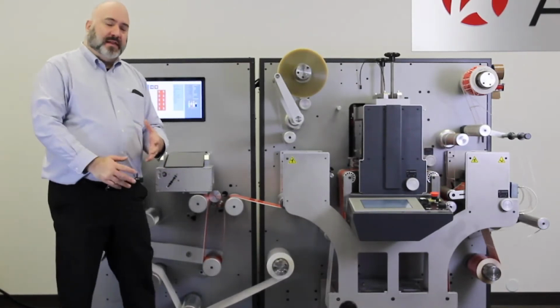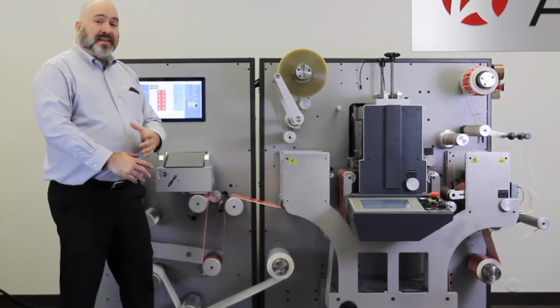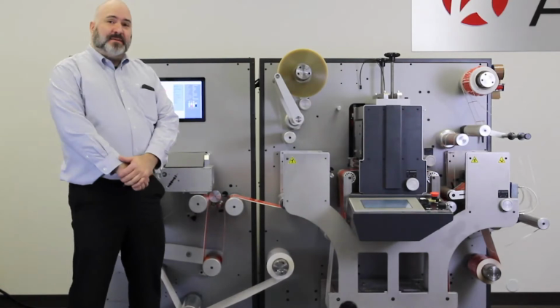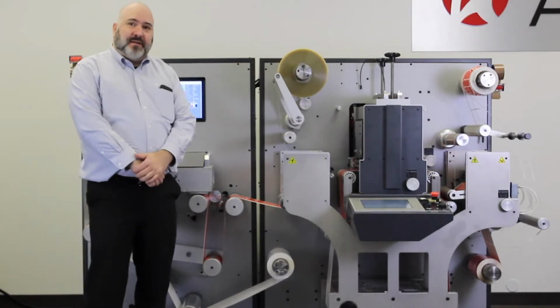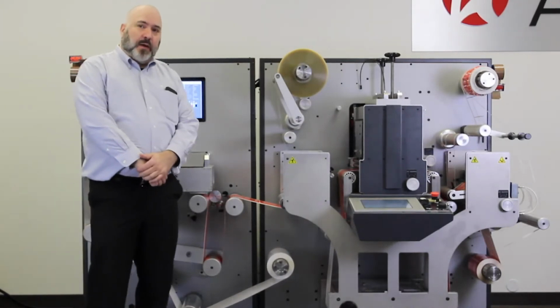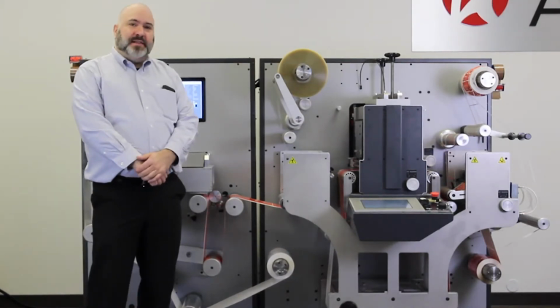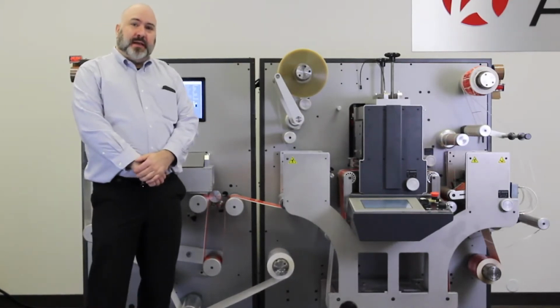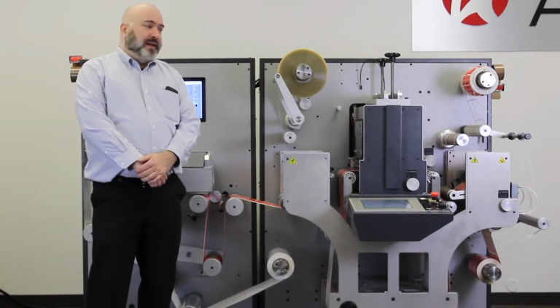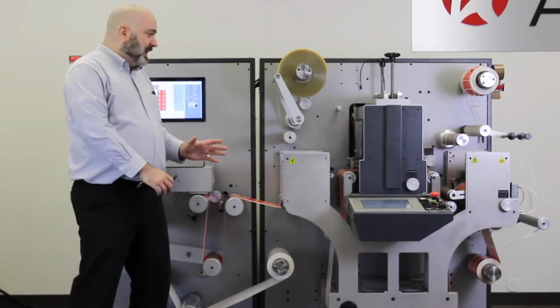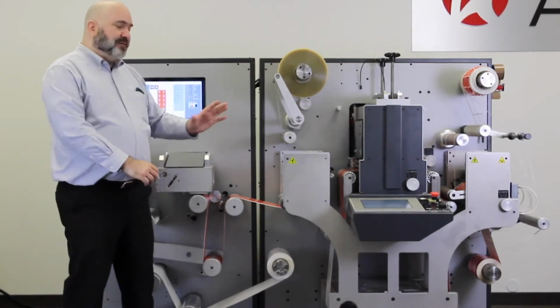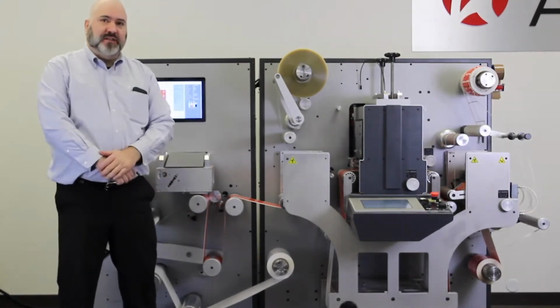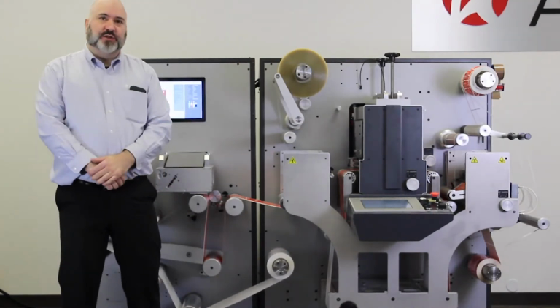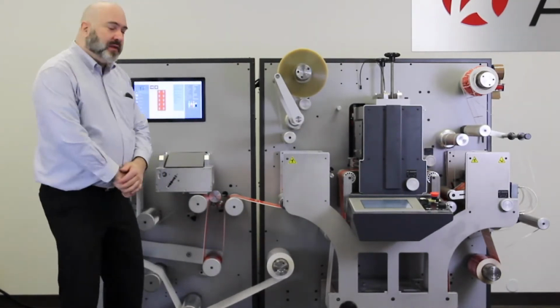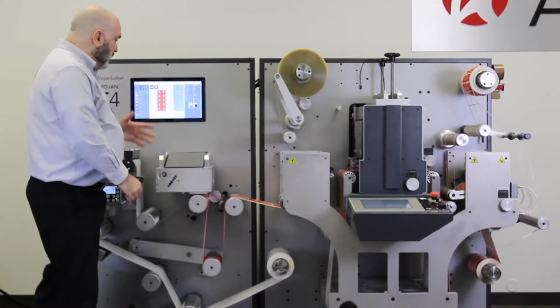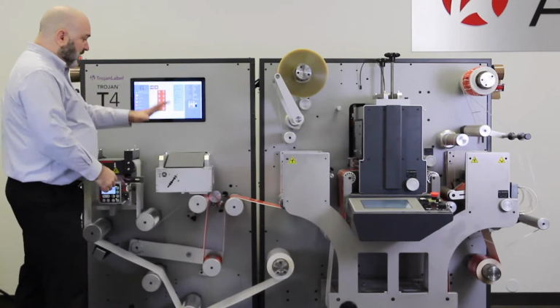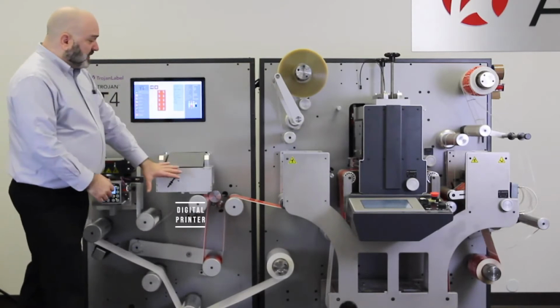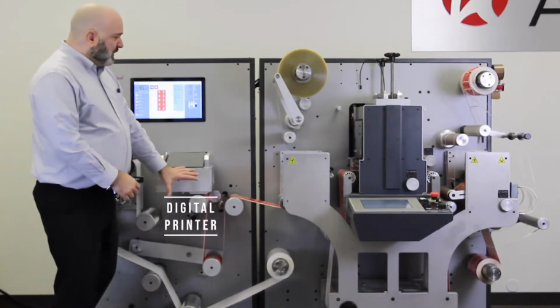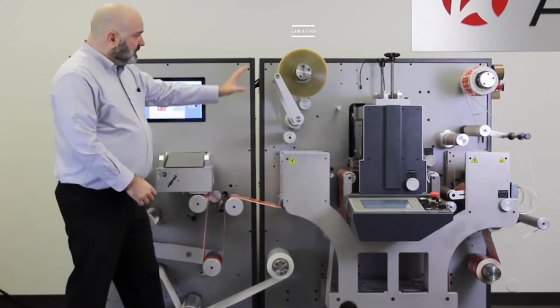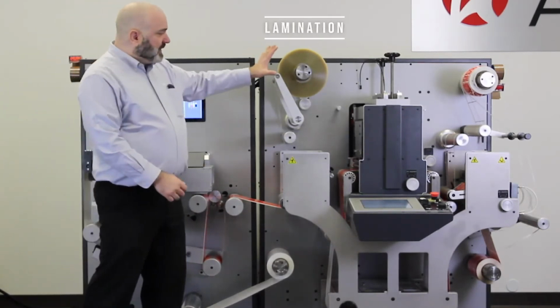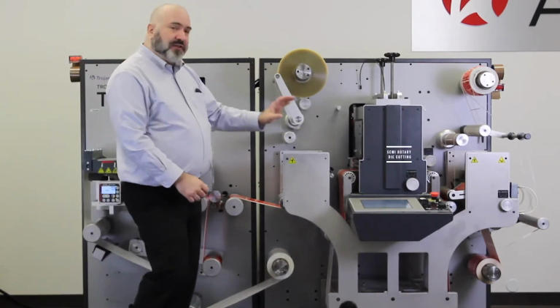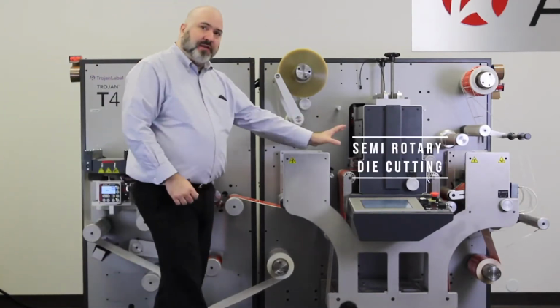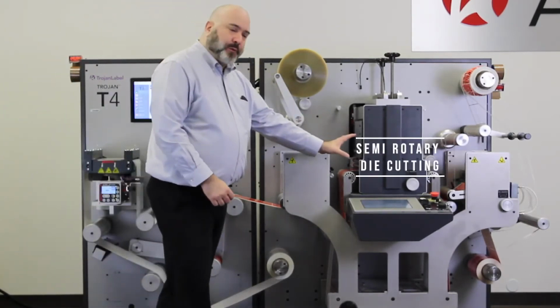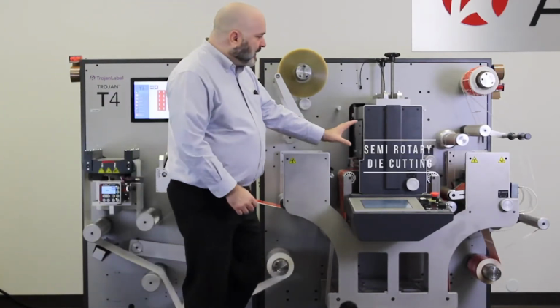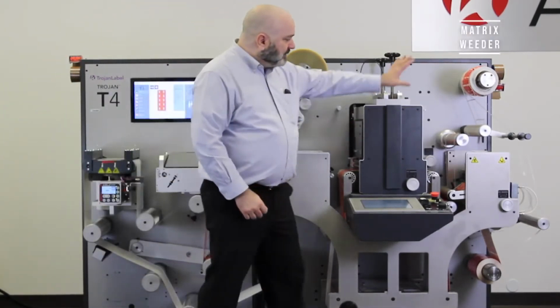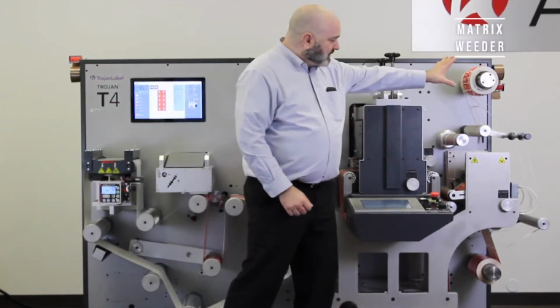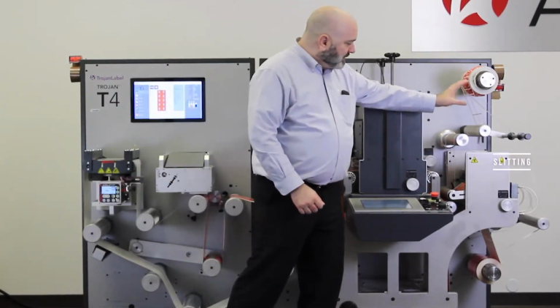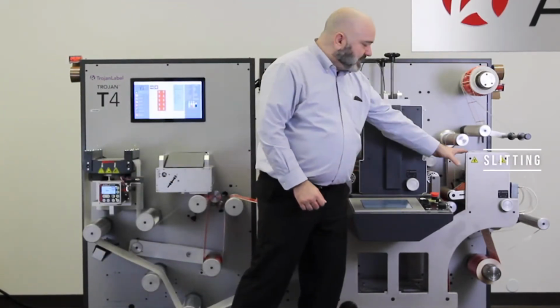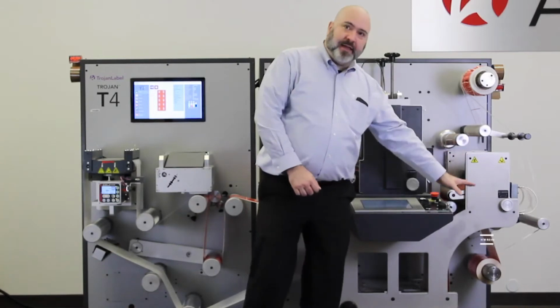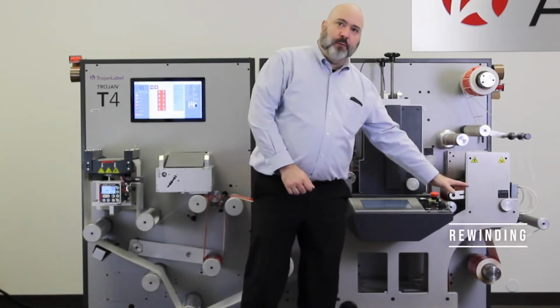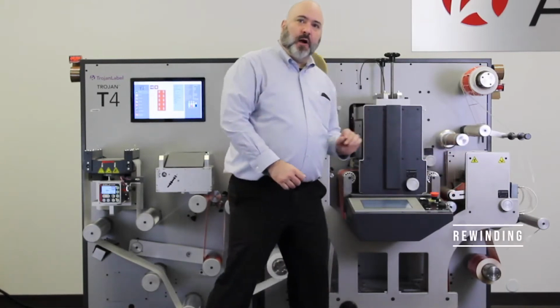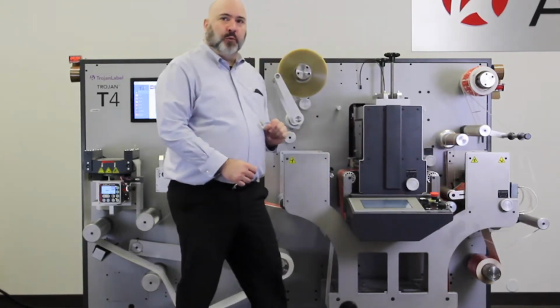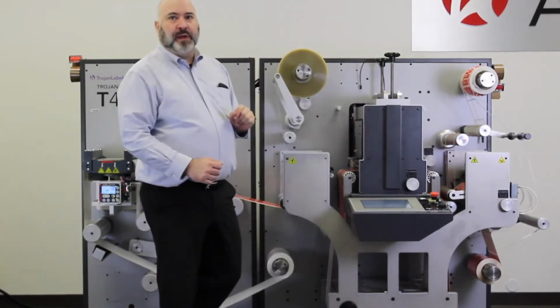The T4 is an inexpensive, high-quality digital label printing and inline finishing solution. We have our digital printer, lamination, semi-rotary die cutting, matrix weeding, slitting, and rewinding all in one unit.